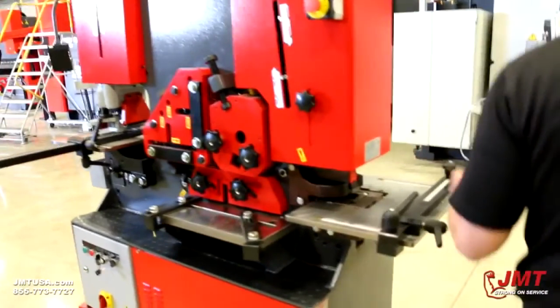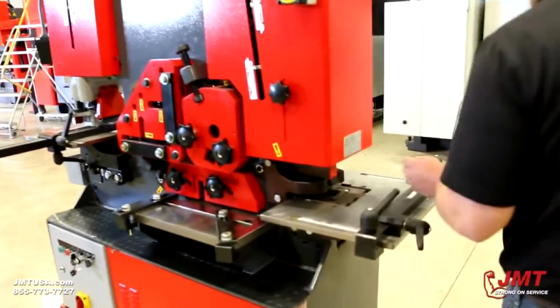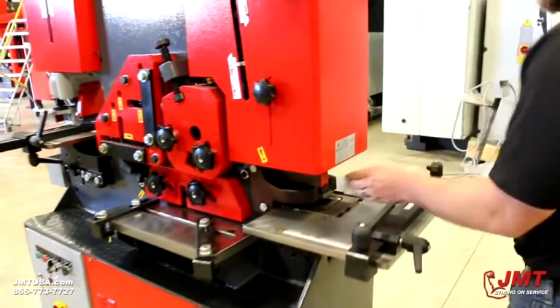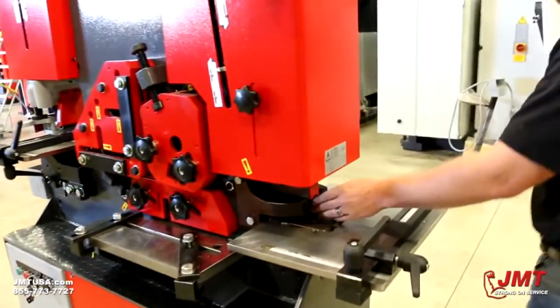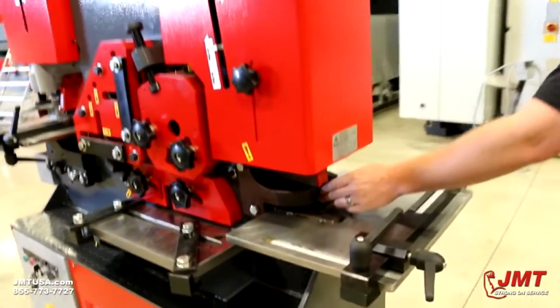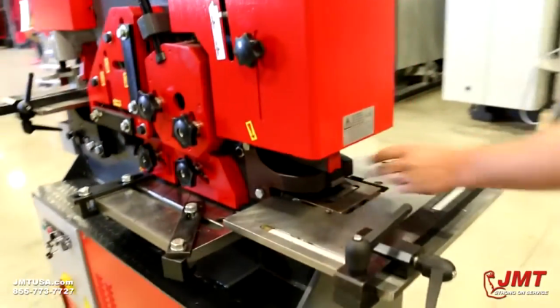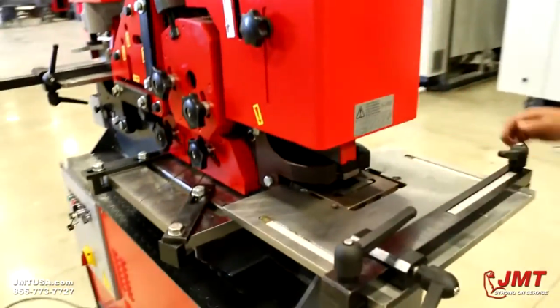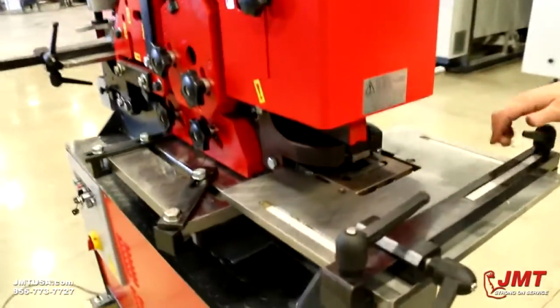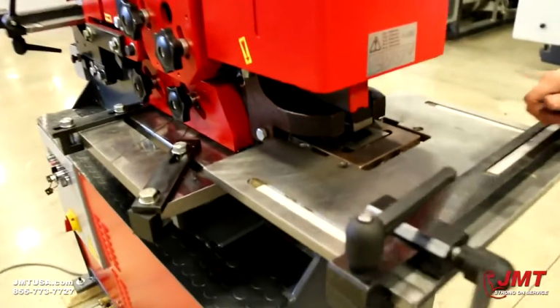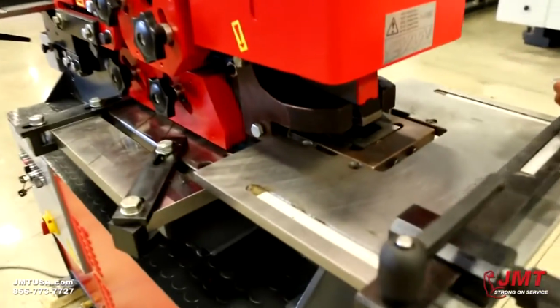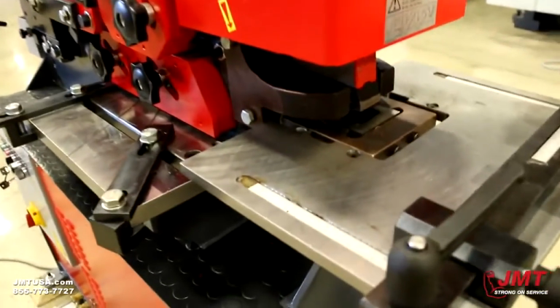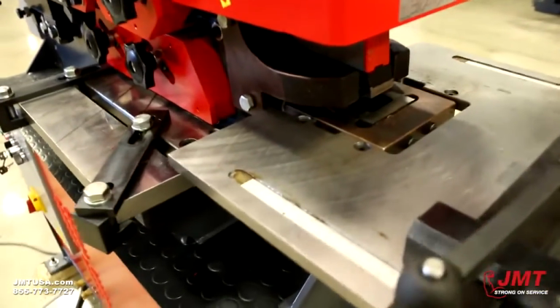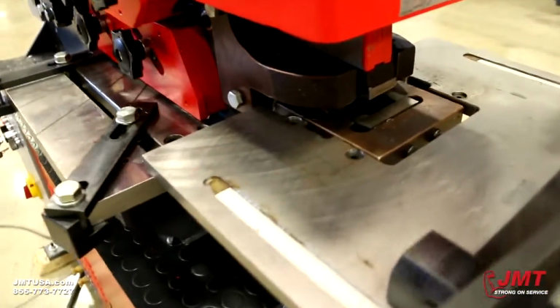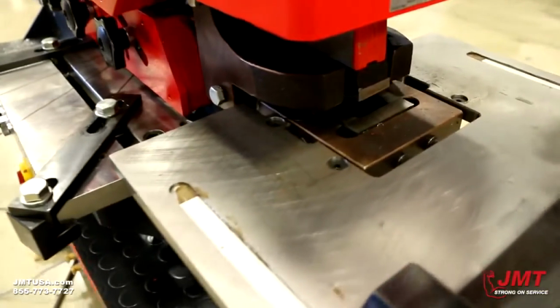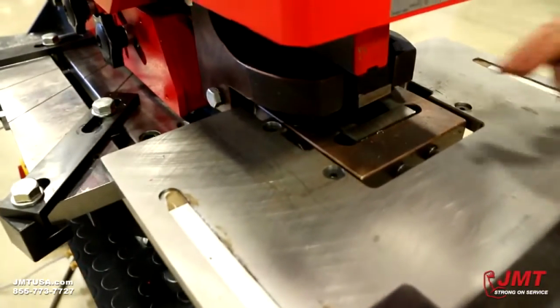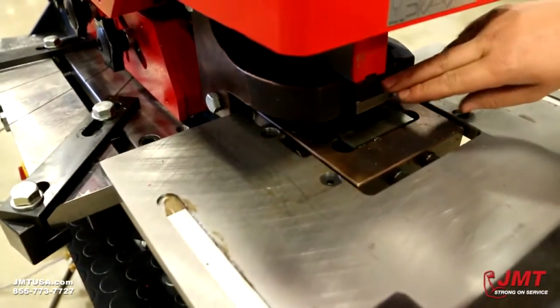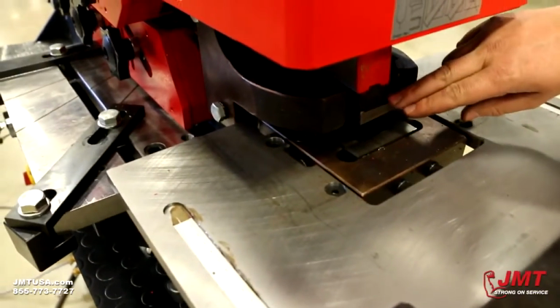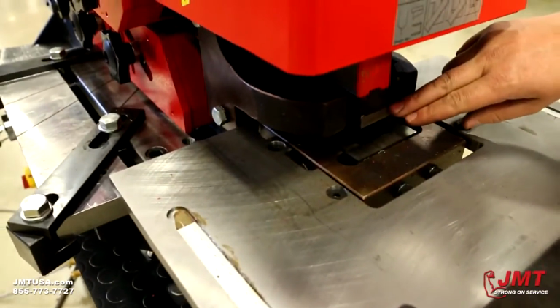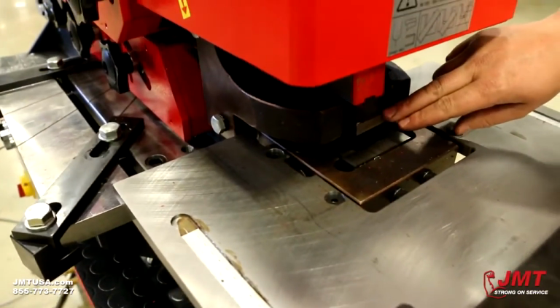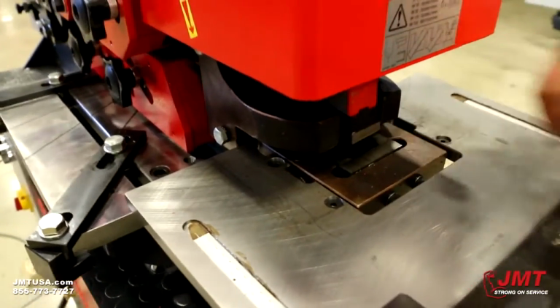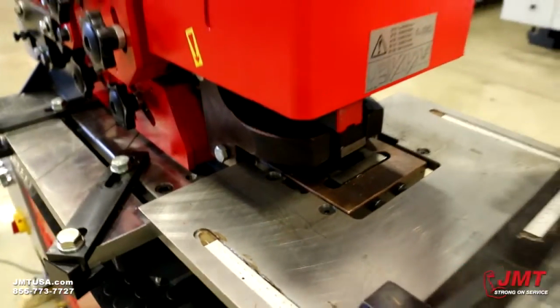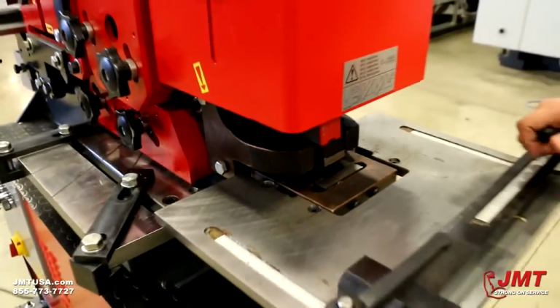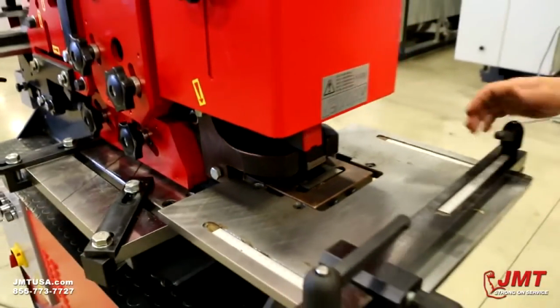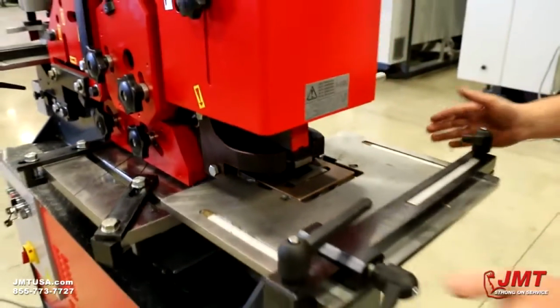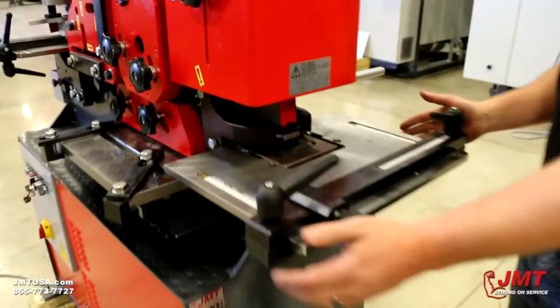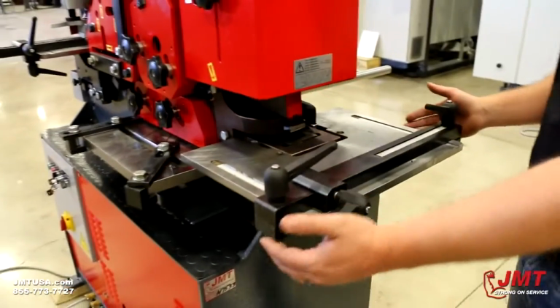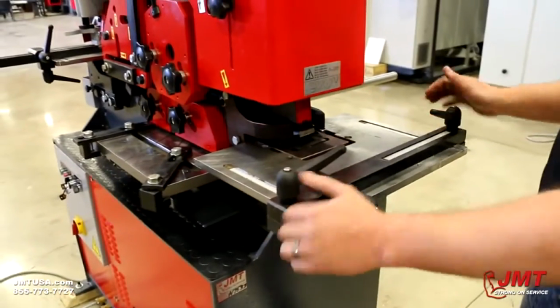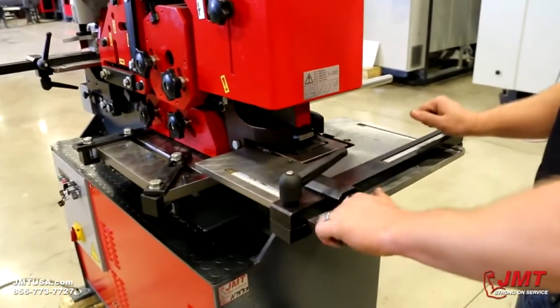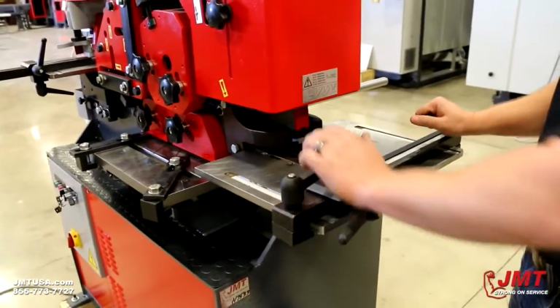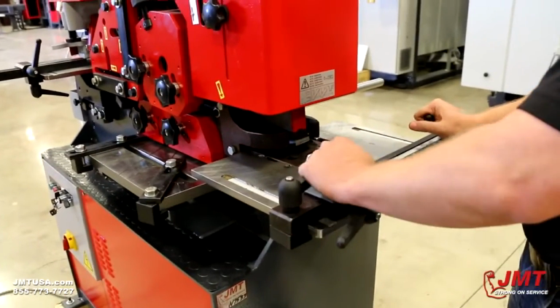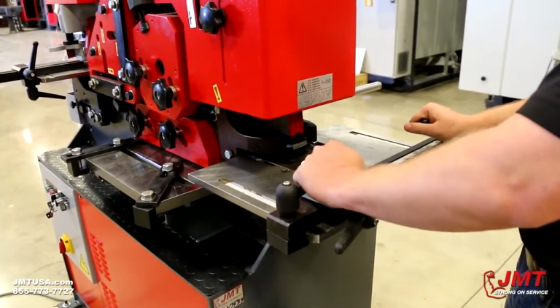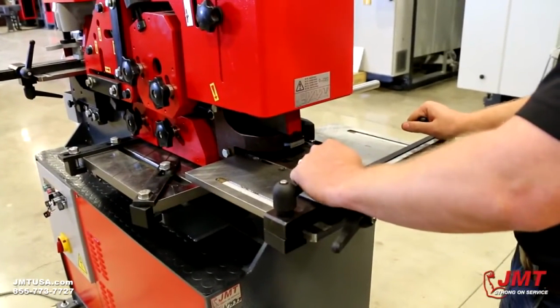This machine comes standard with the Copernacher also. One and five-eighths by three and a half is the dimensions of the Copernacher. As you can see here we got a table, a gauging table like we do on the front.